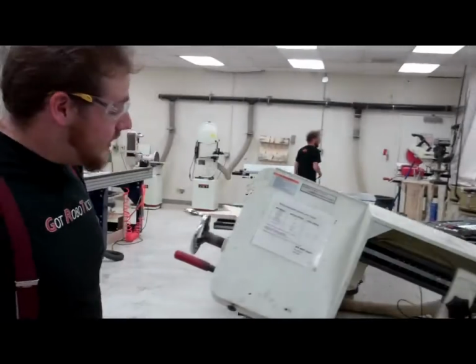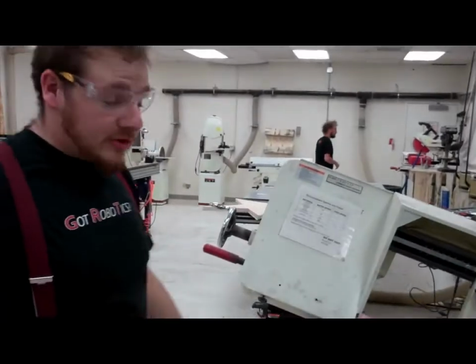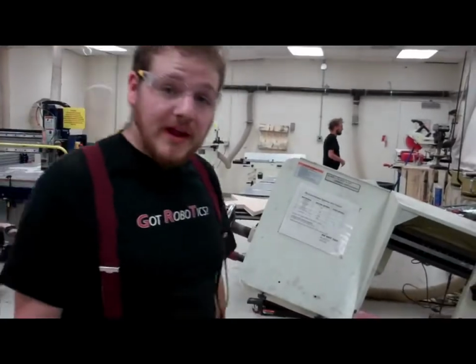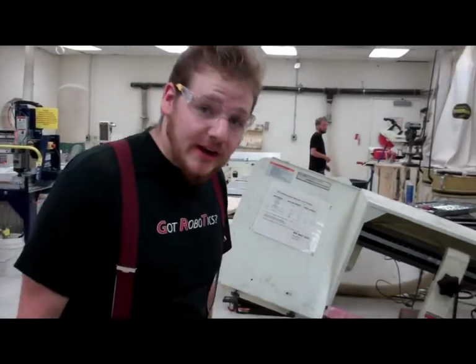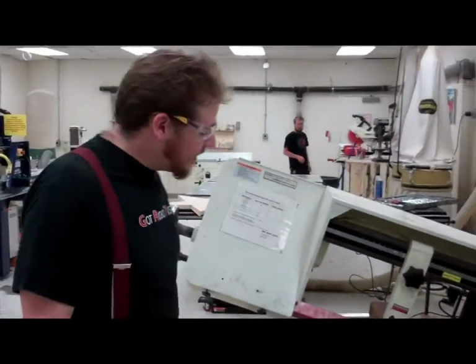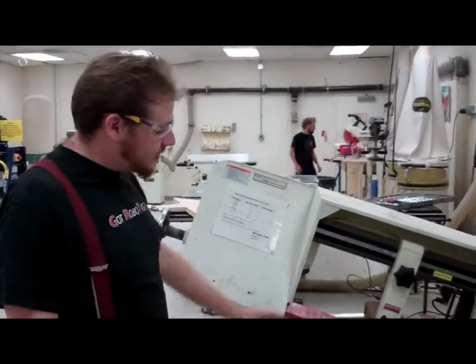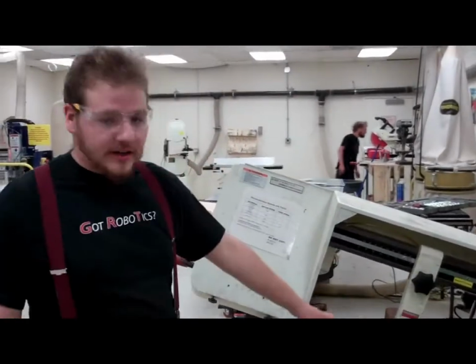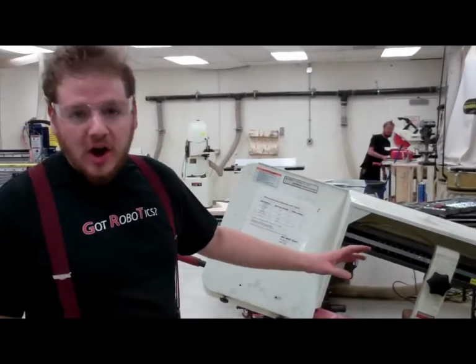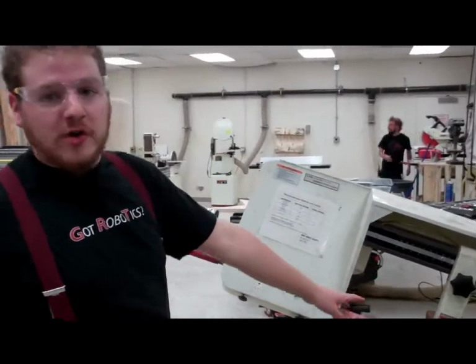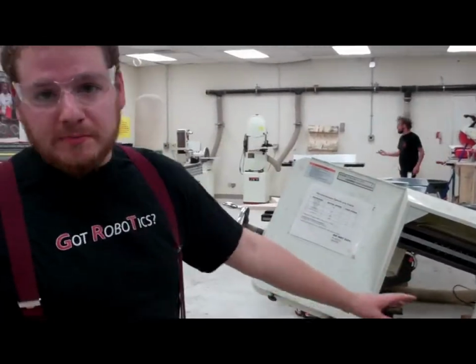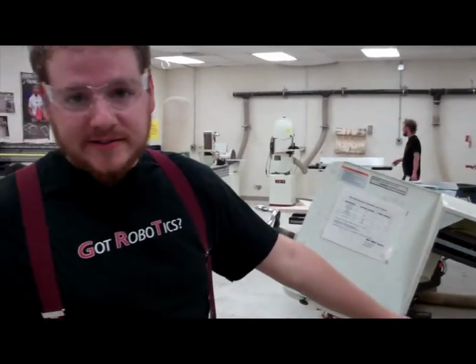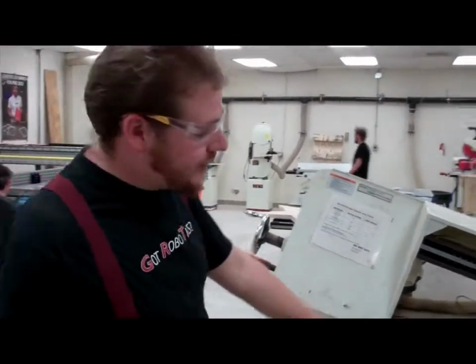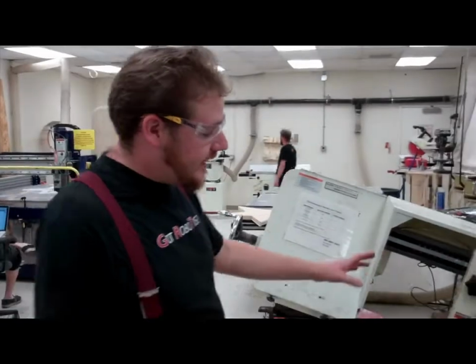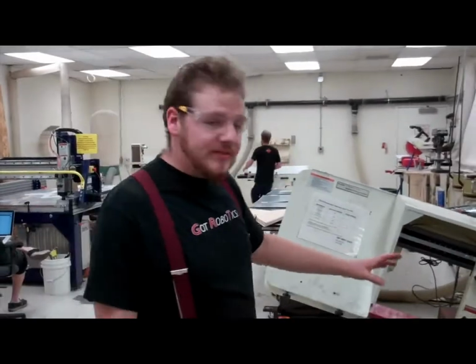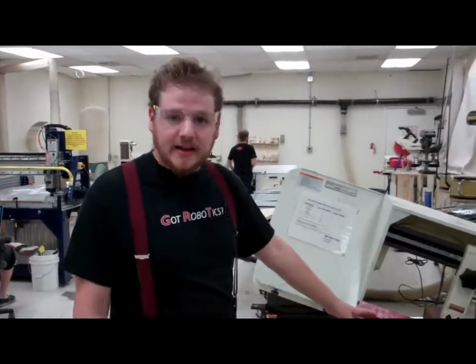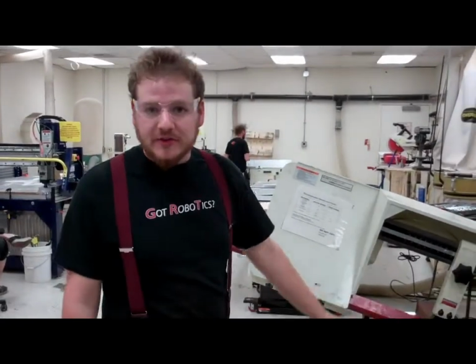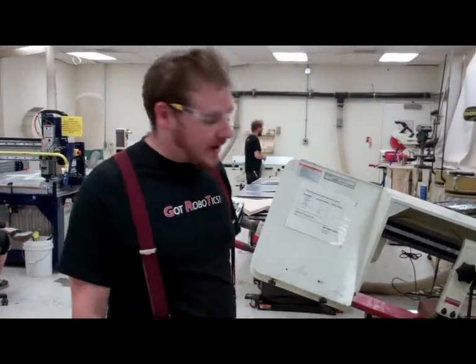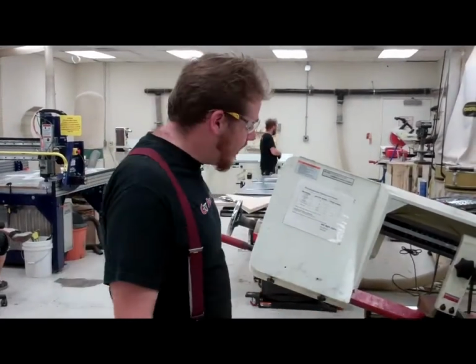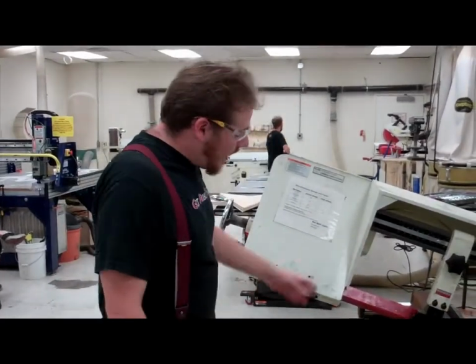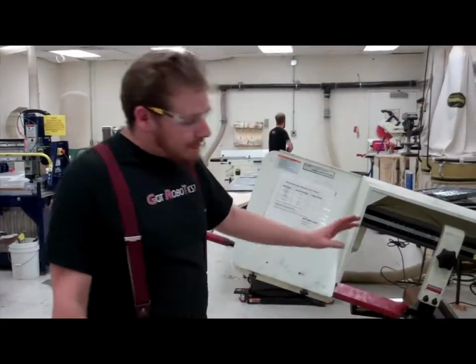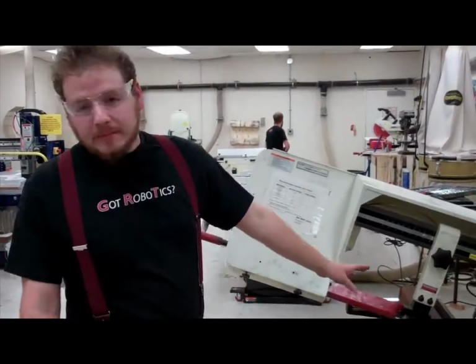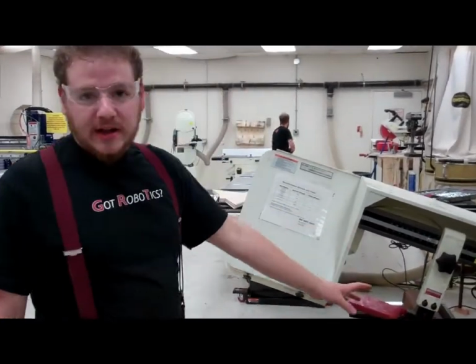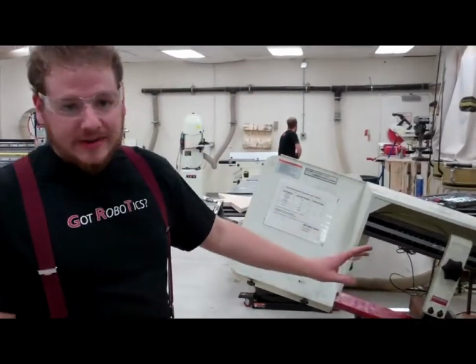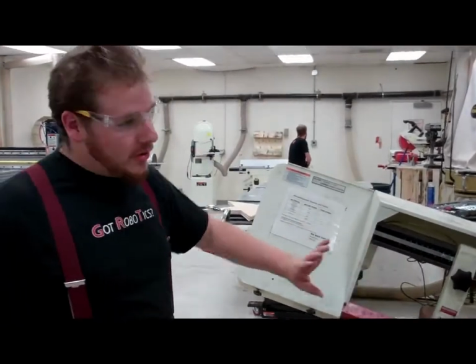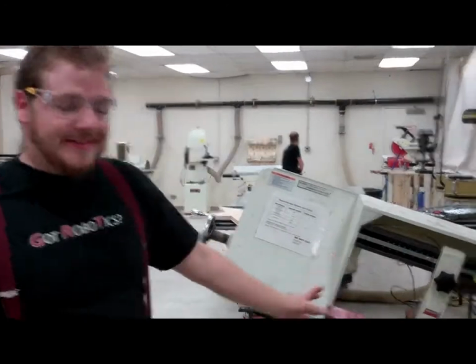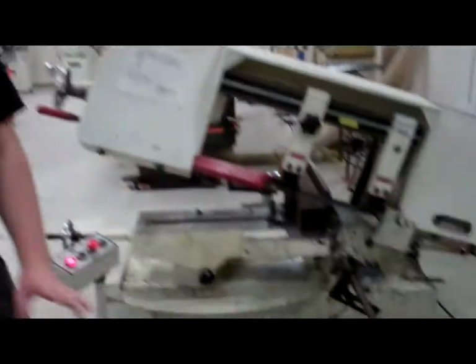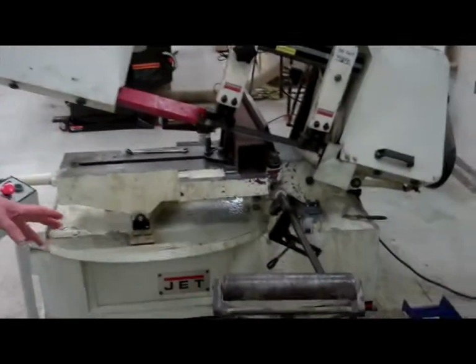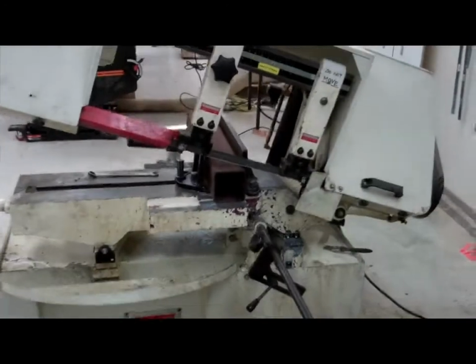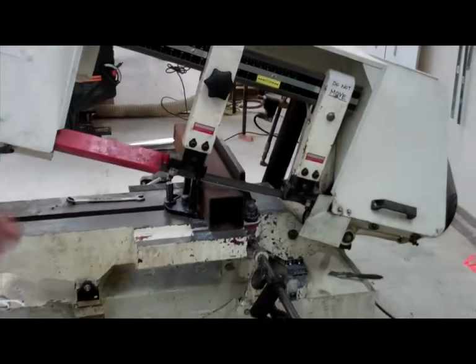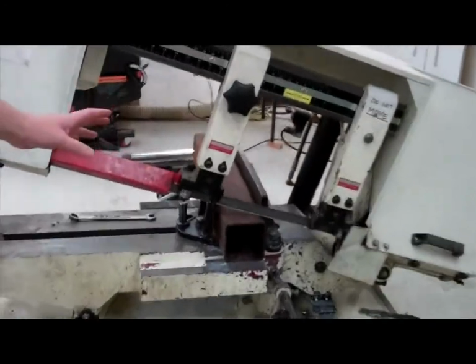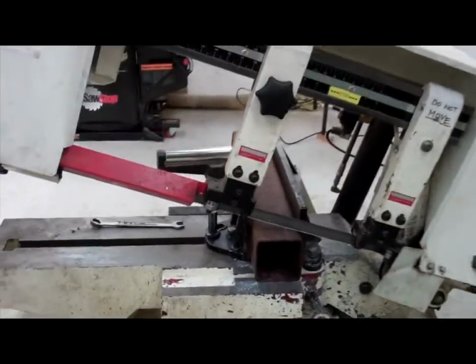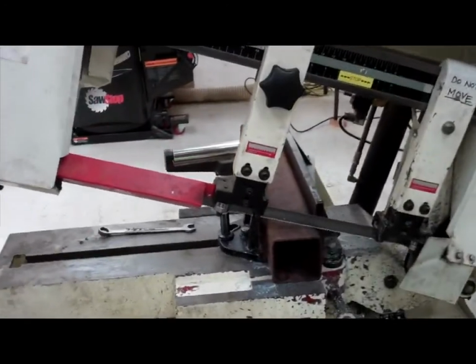This horizontal bandsaw is going to allow us to cut our 4x4 box steel for the test stands of our Zephyr rockets. That machine is going to let us hold an easy tolerance of a 16th of an inch, one degree on all our angles.